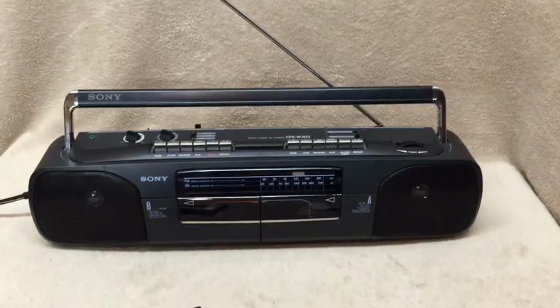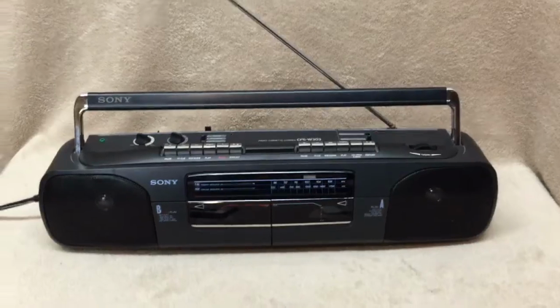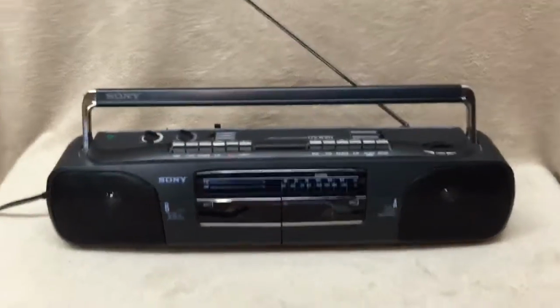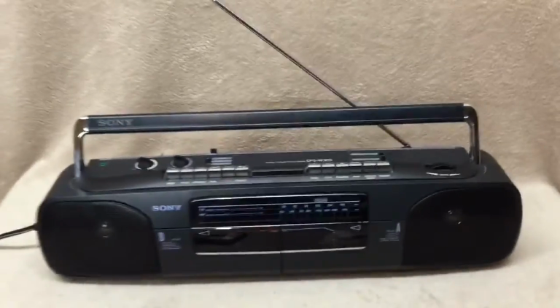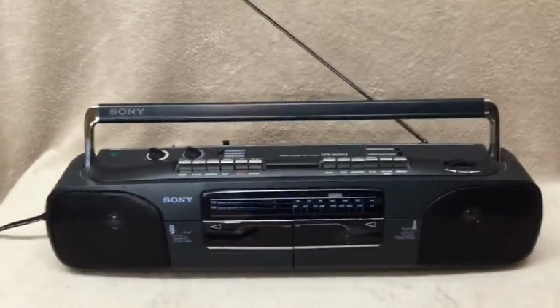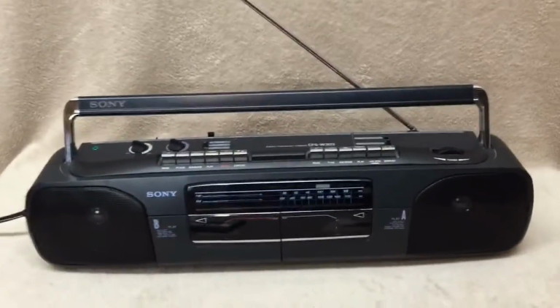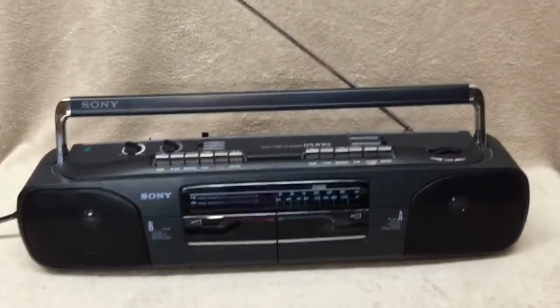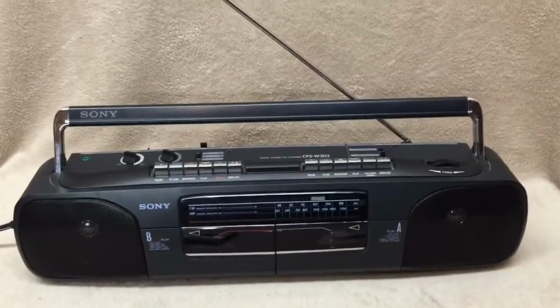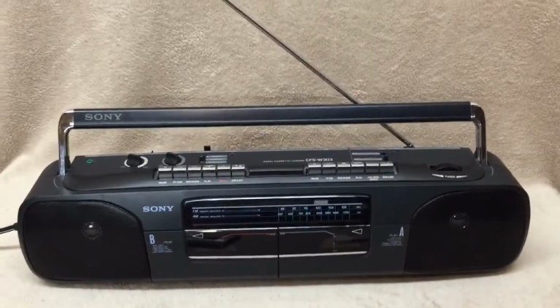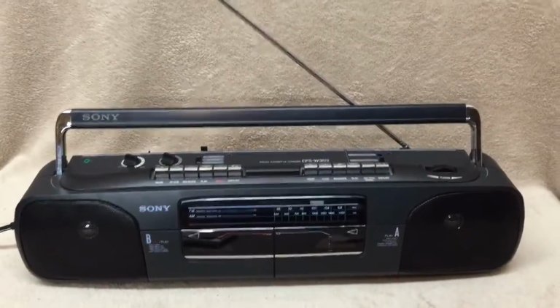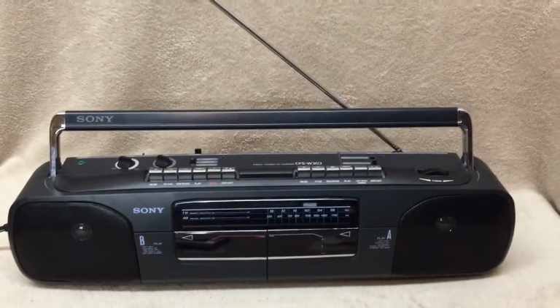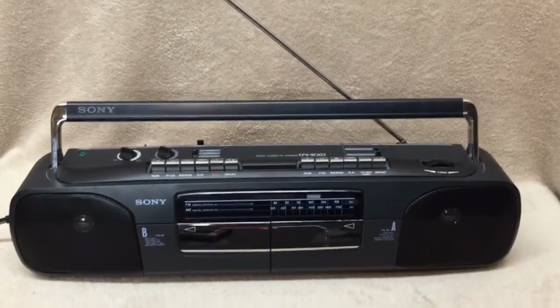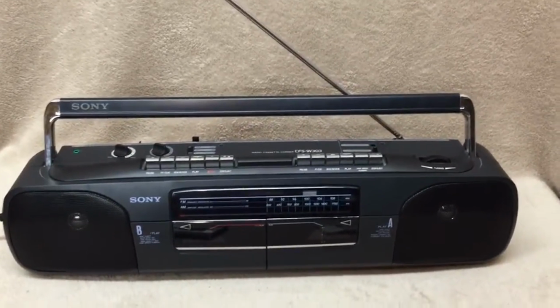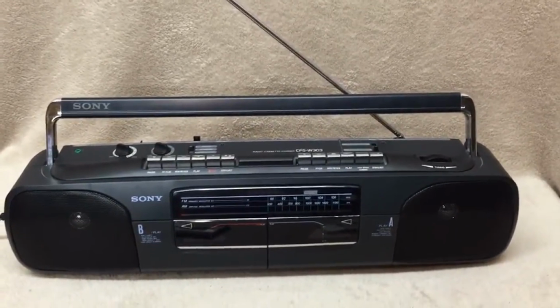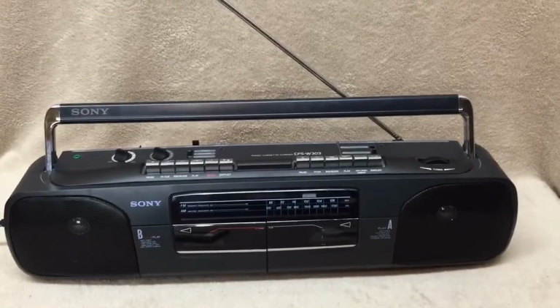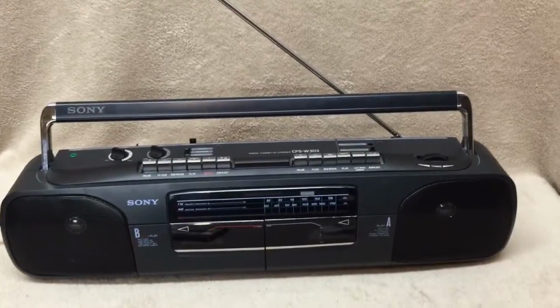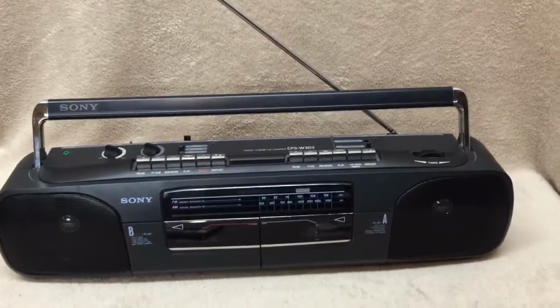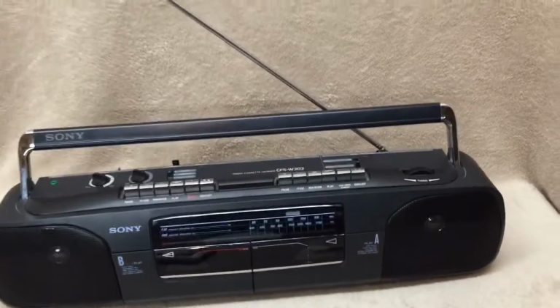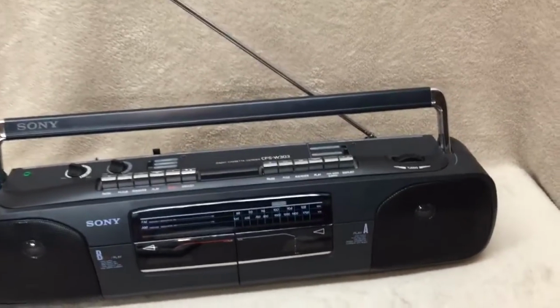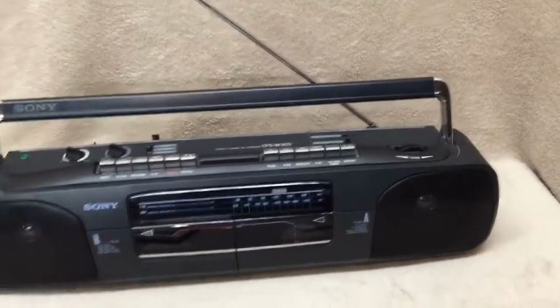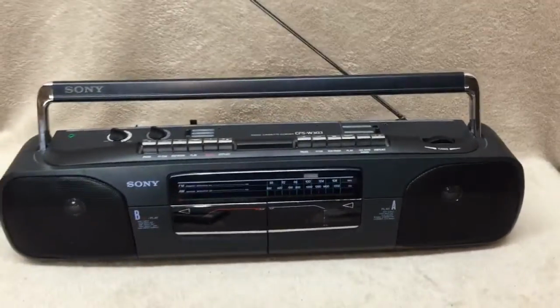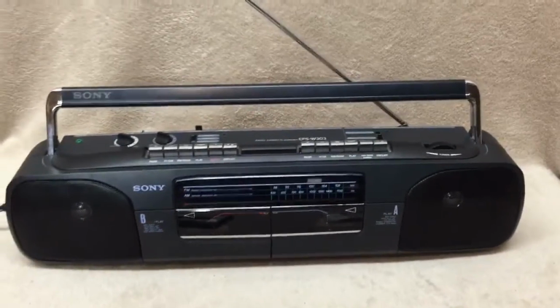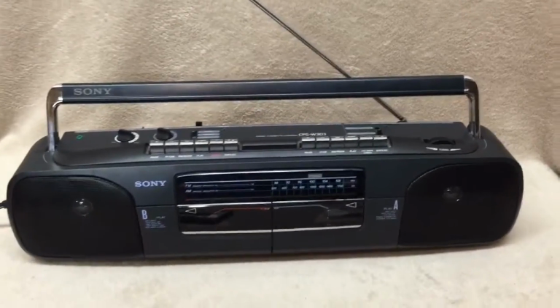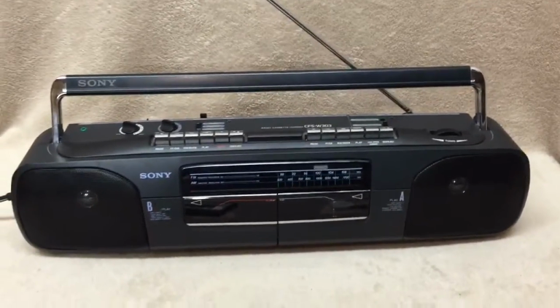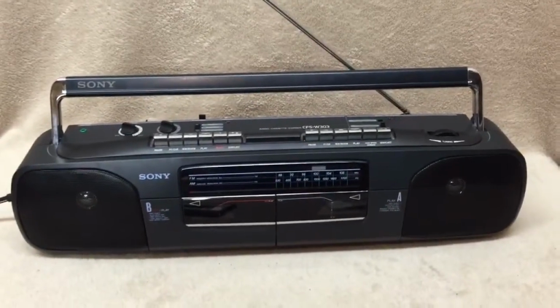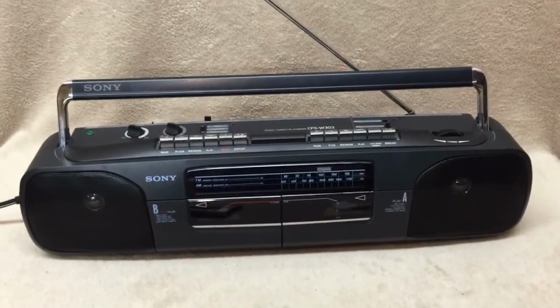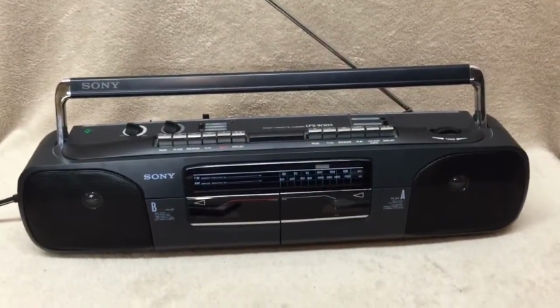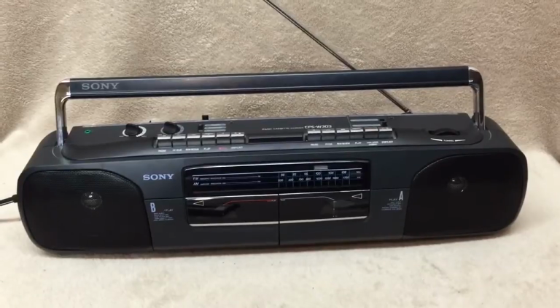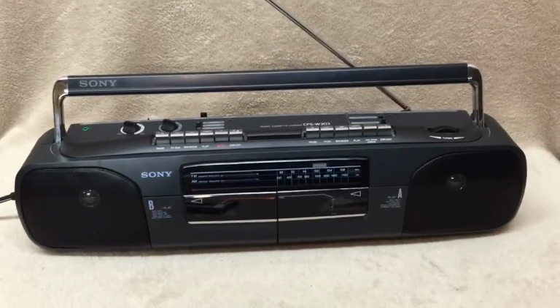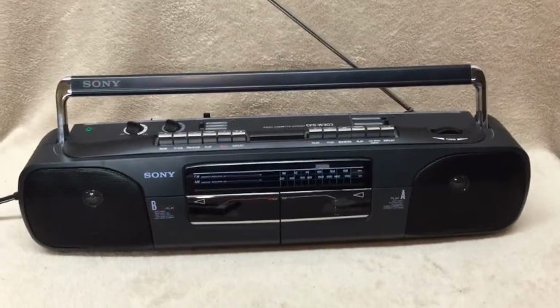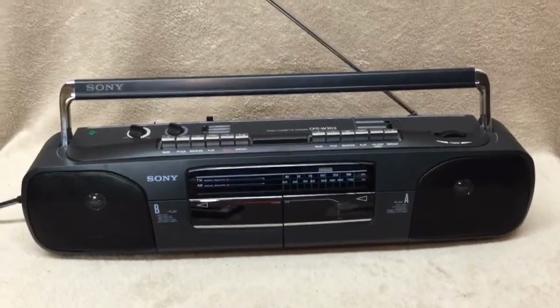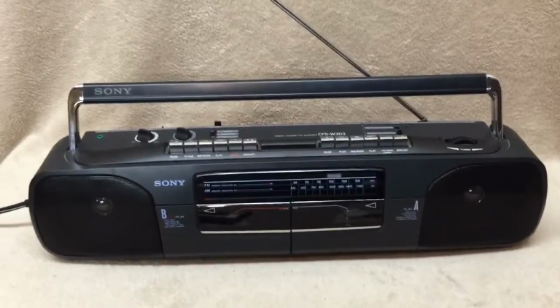This is a Sony CFS-W303. It's a radio and dual cassette recorder. You can make copies of tapes with this, or record right off the radio.